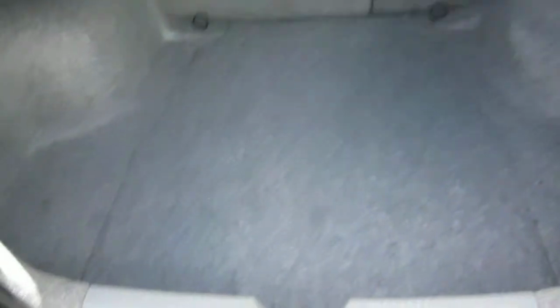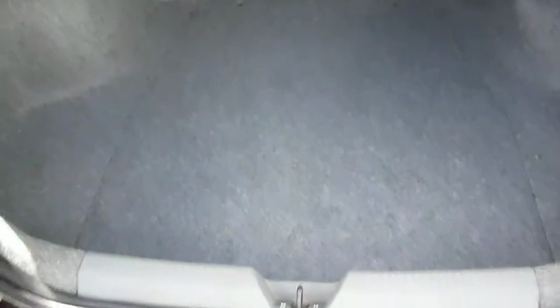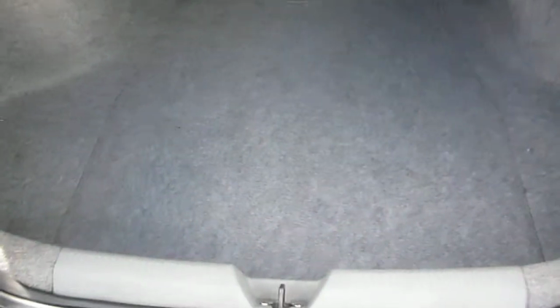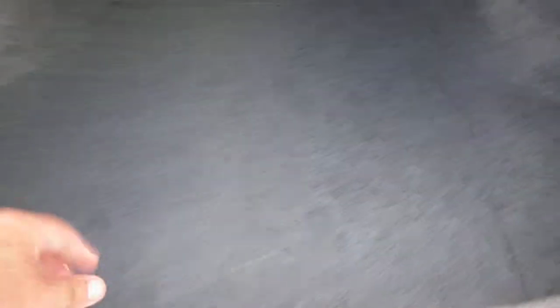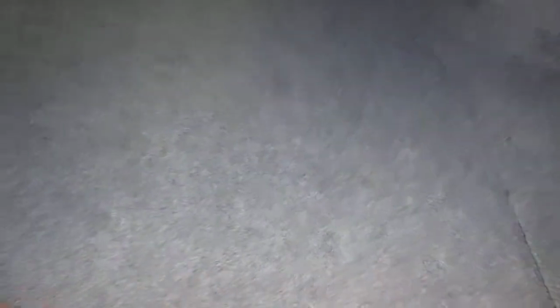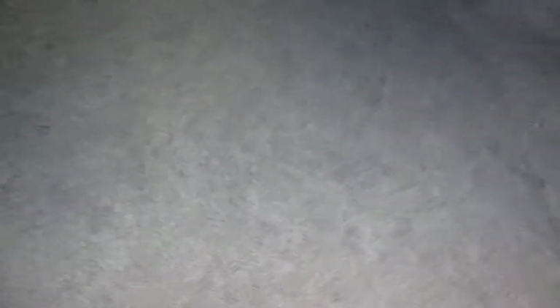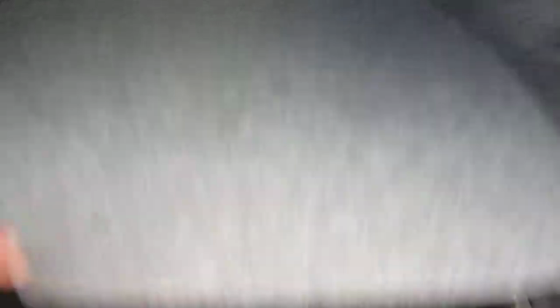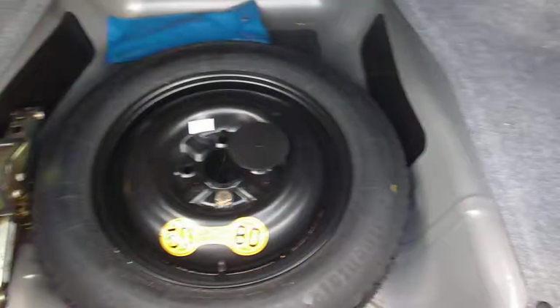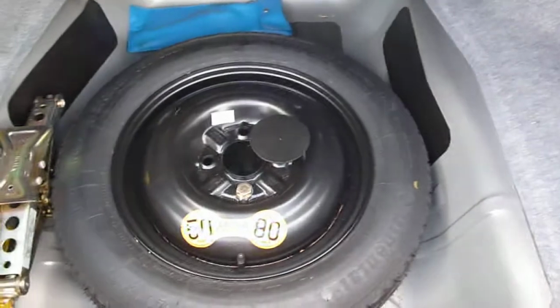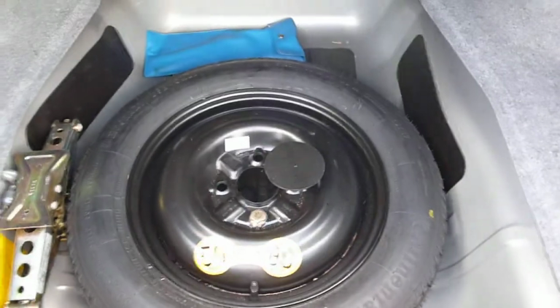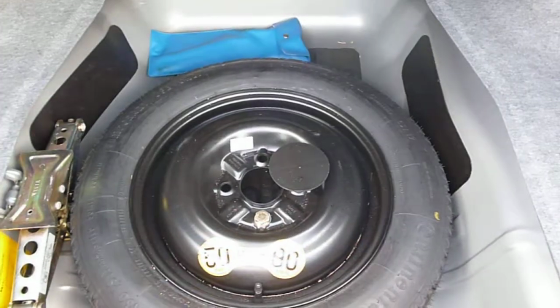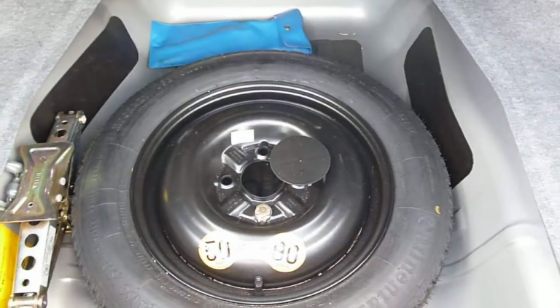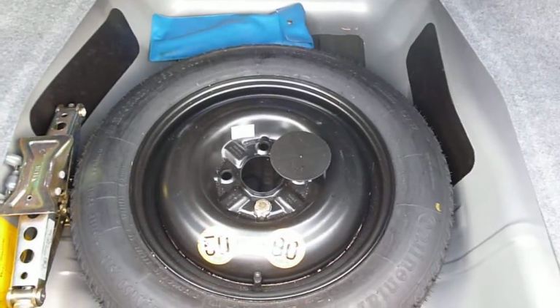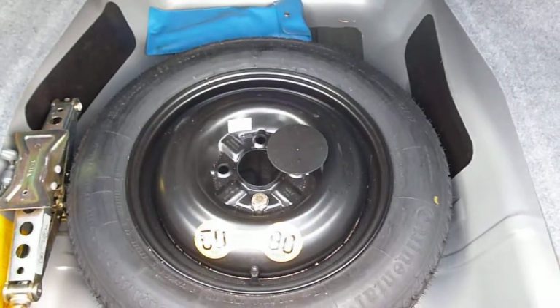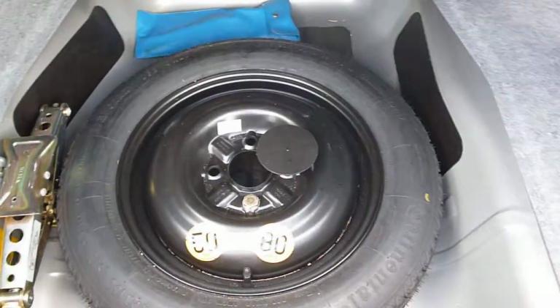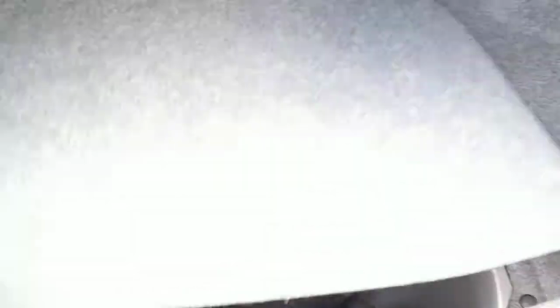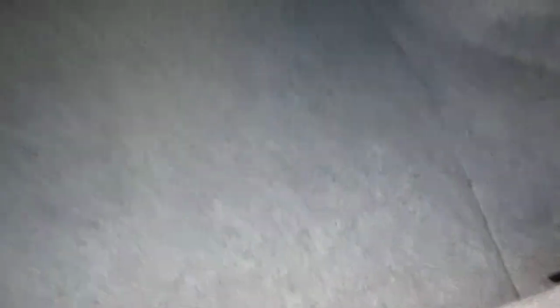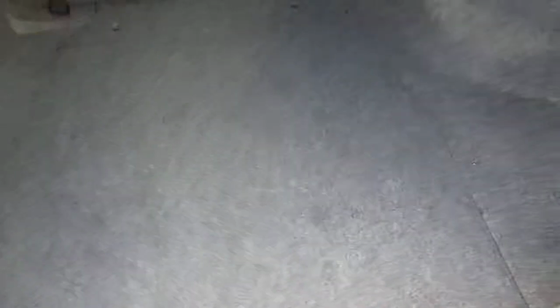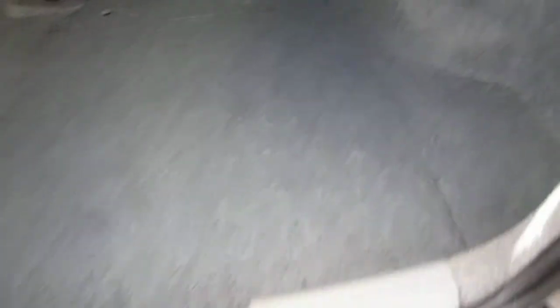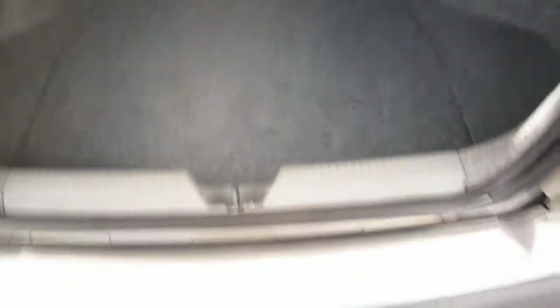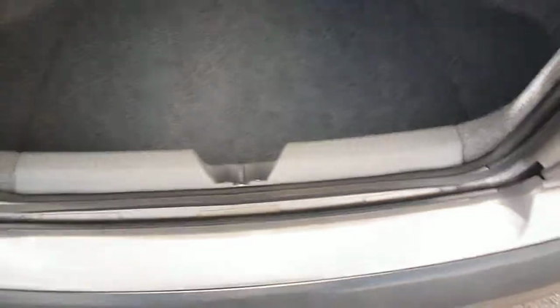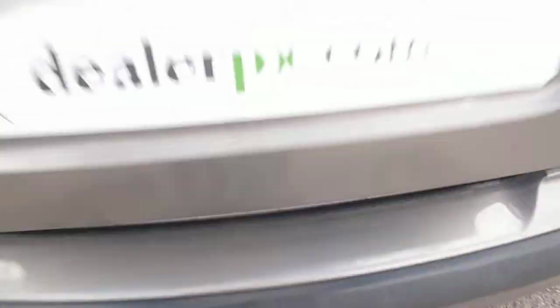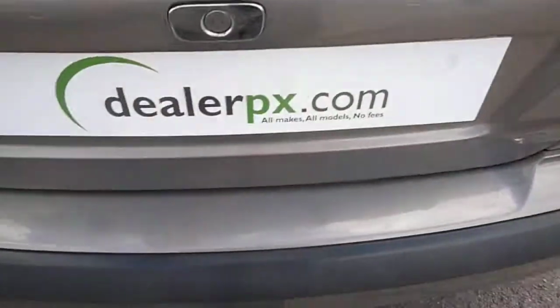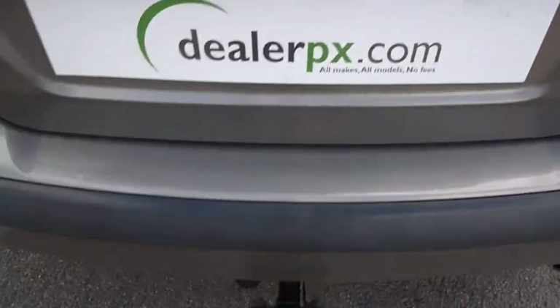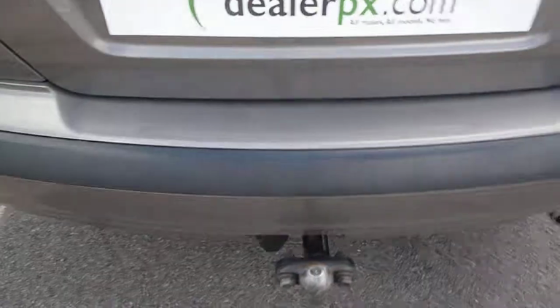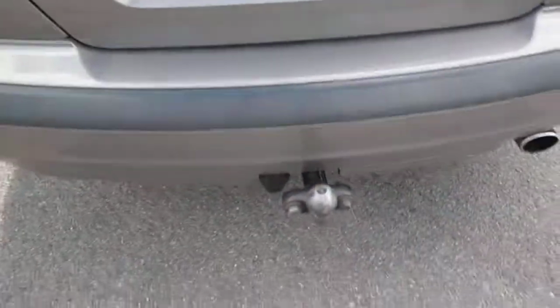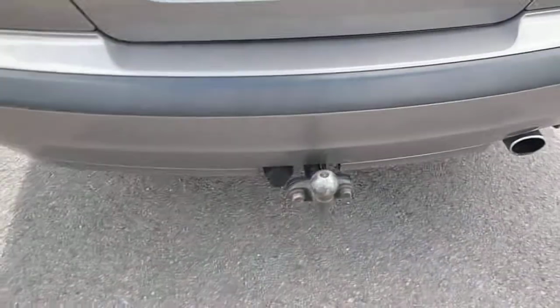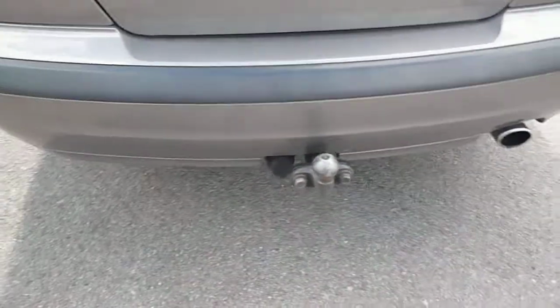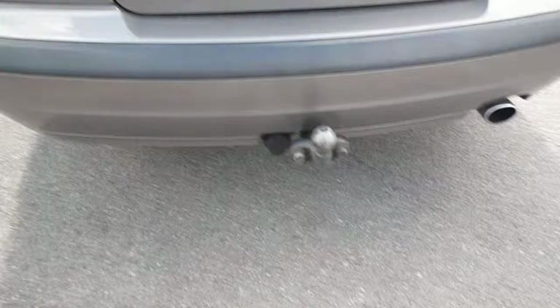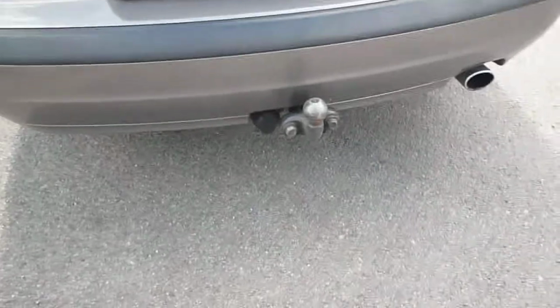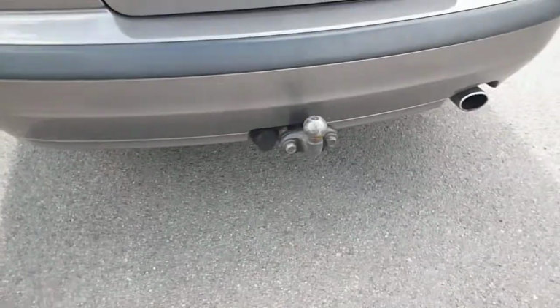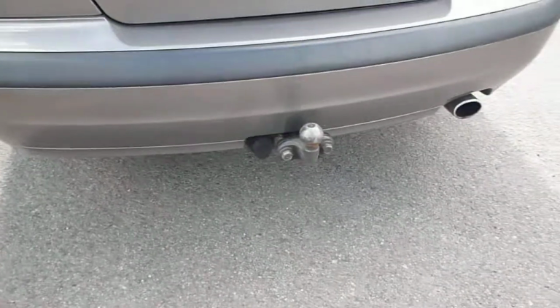Boot area nice and clean. Spare wheel and jack under the floor. Vehicle is fitted with a single electric tow bar.